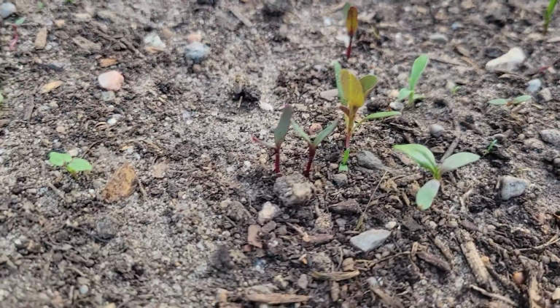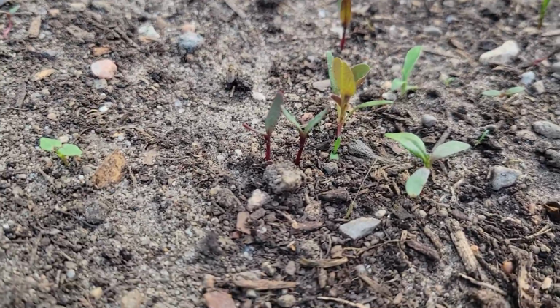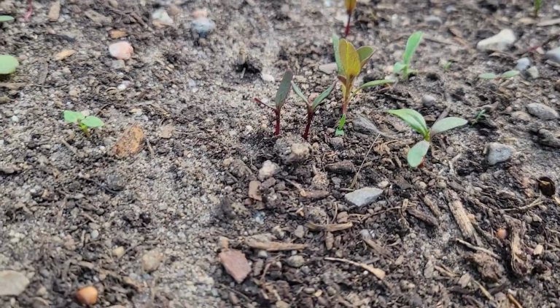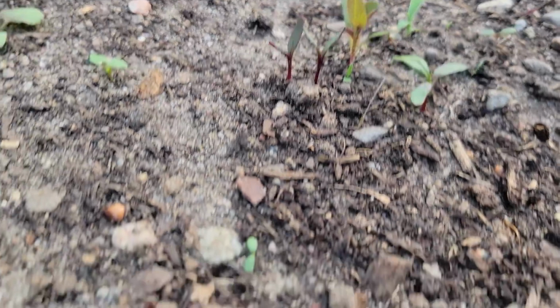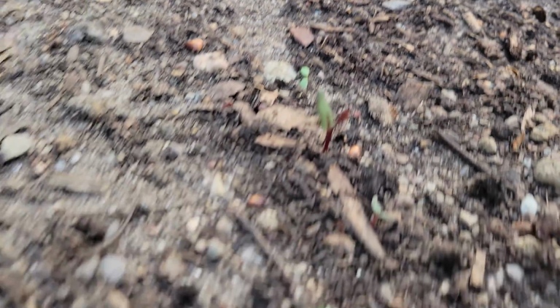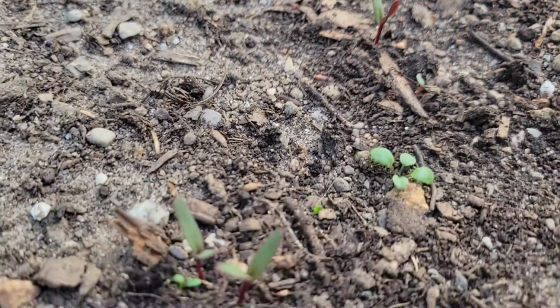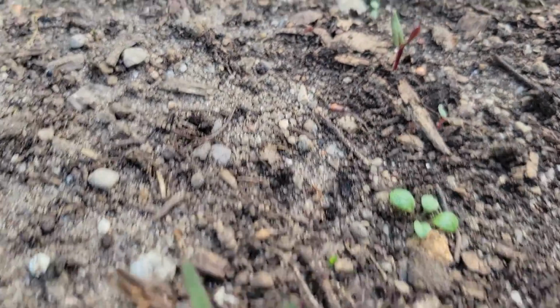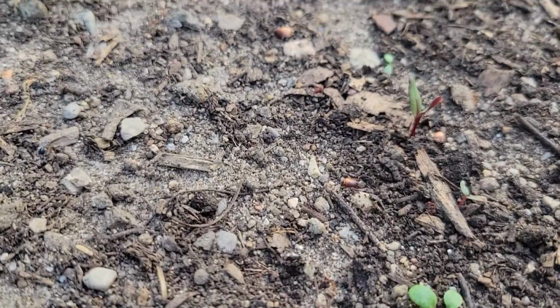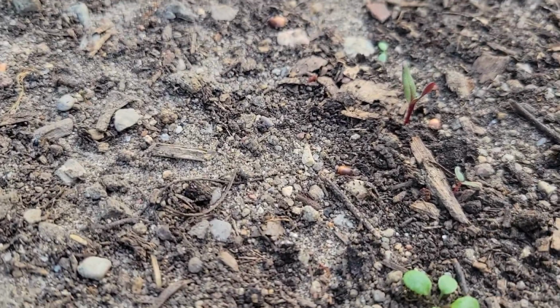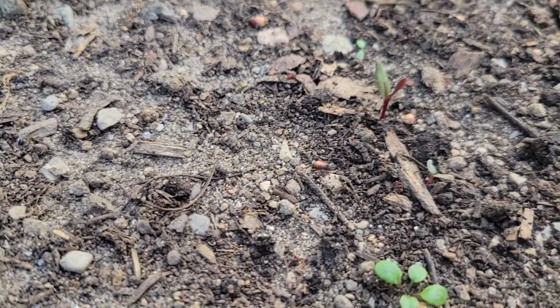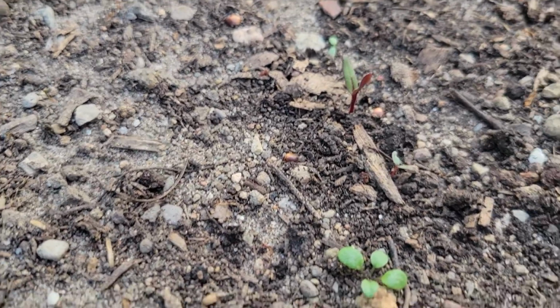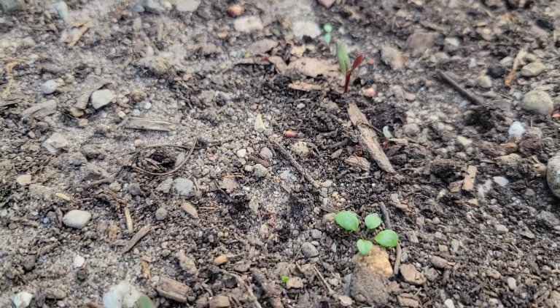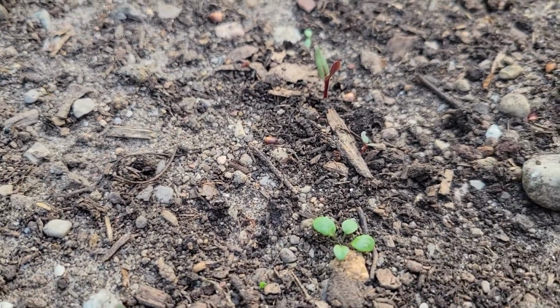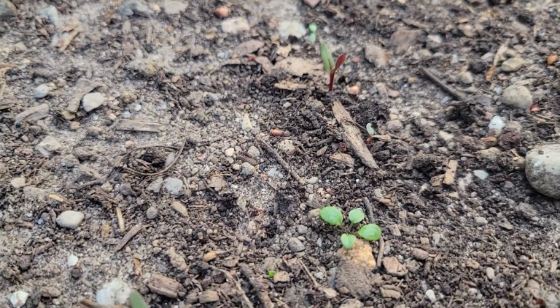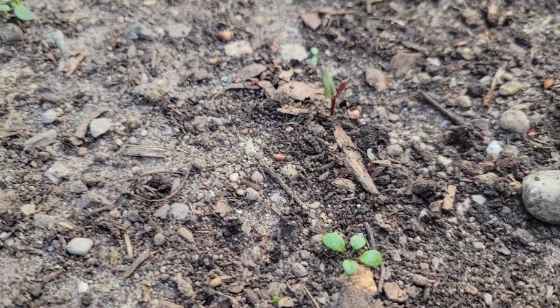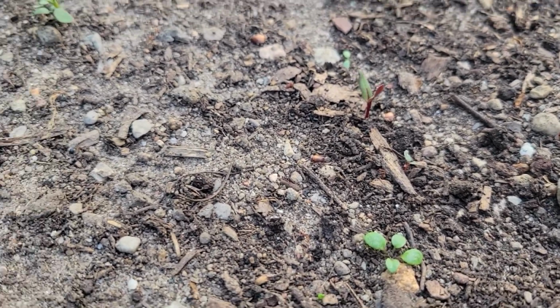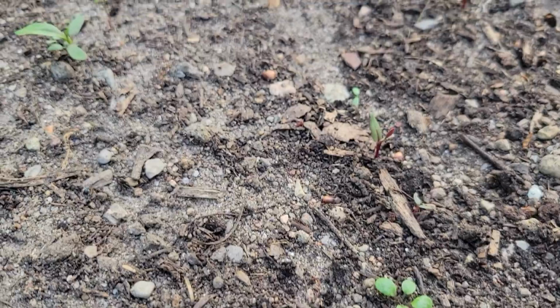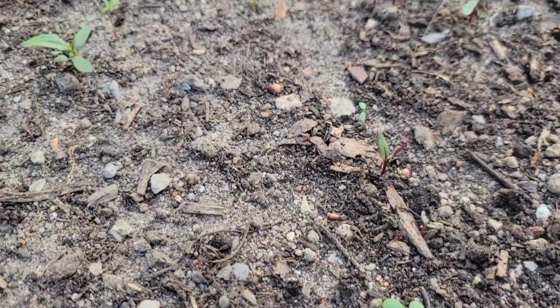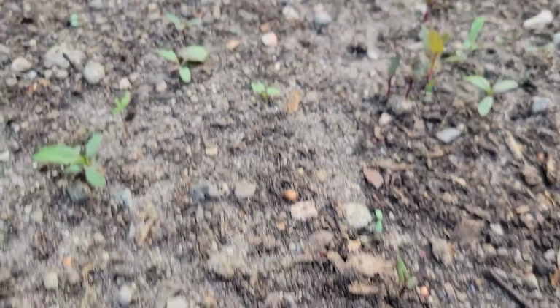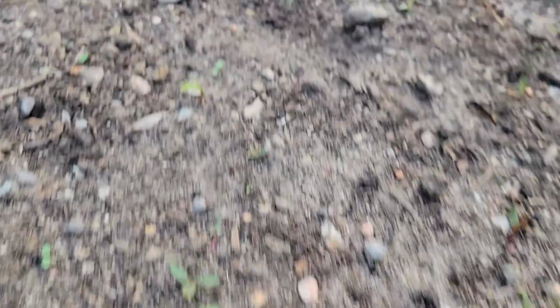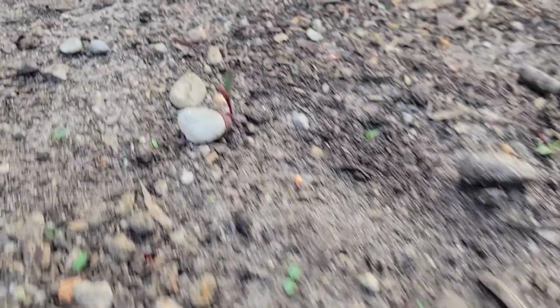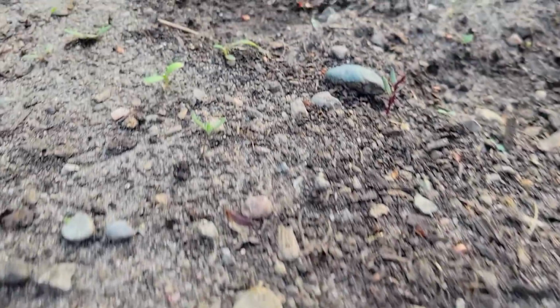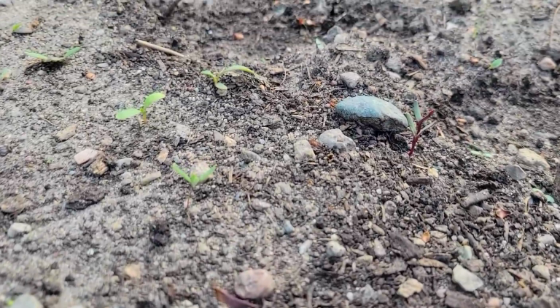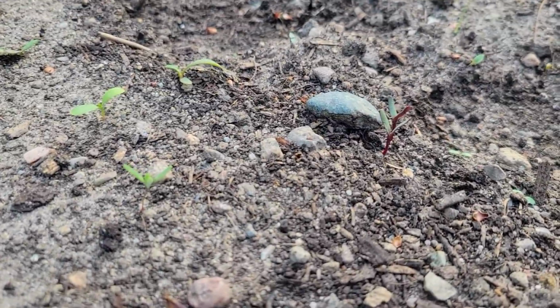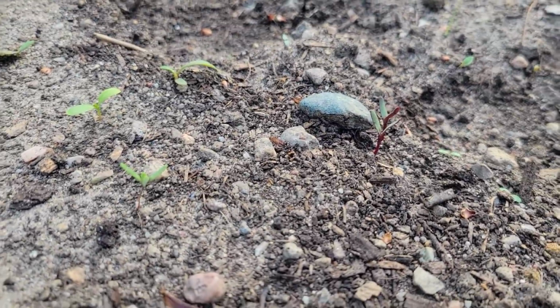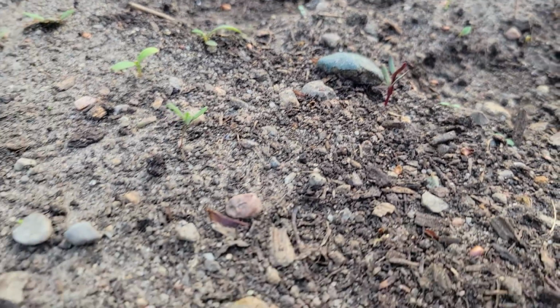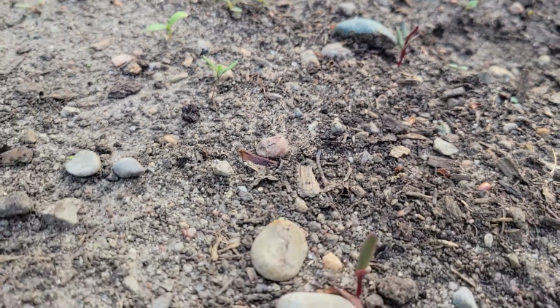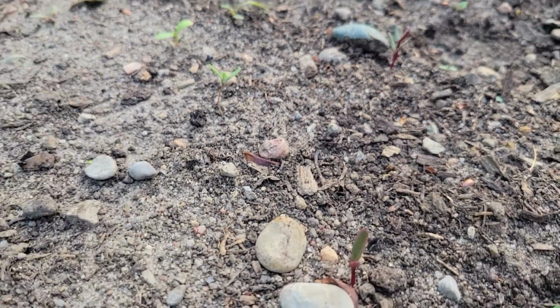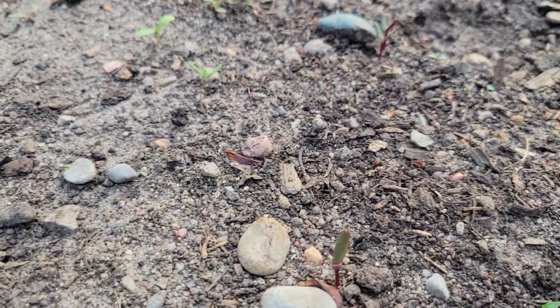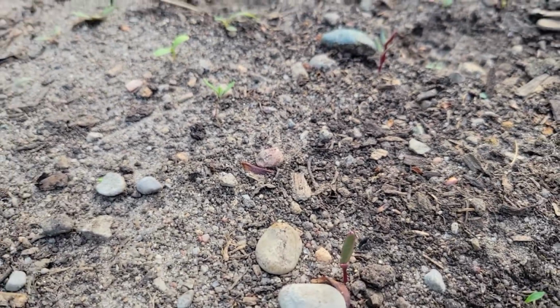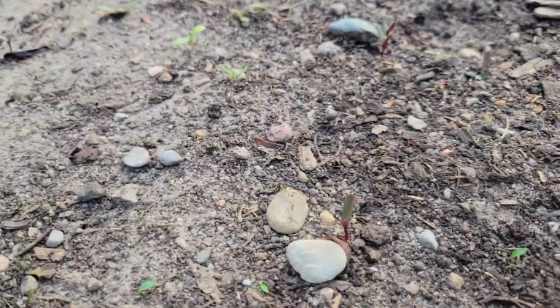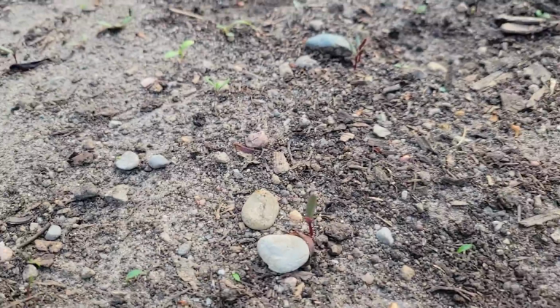I'm pretty sure those little guys there are beets. There should be a number of rows of them — they're really tiny, you can't really see them very well.